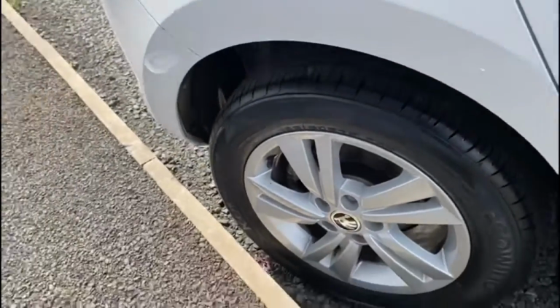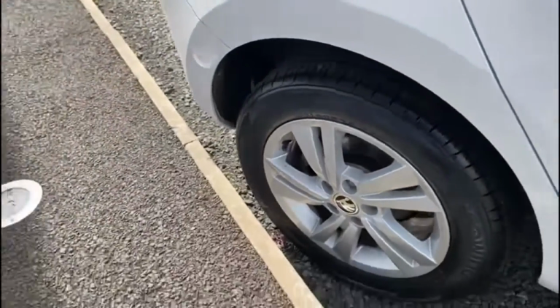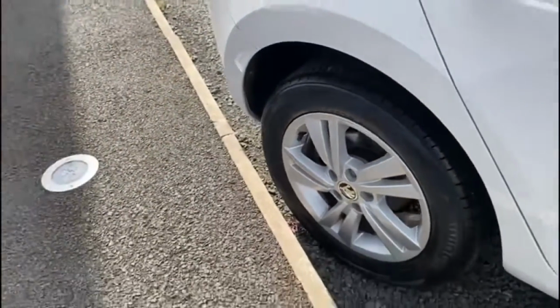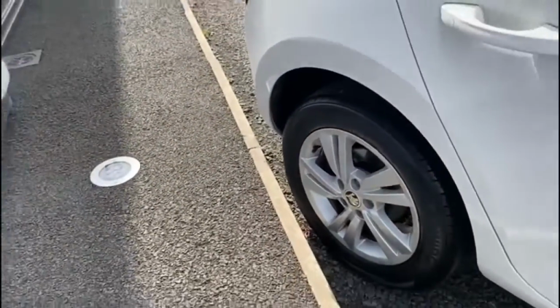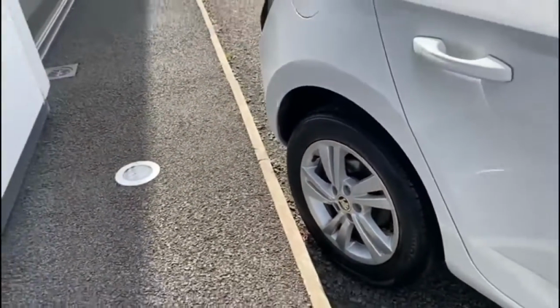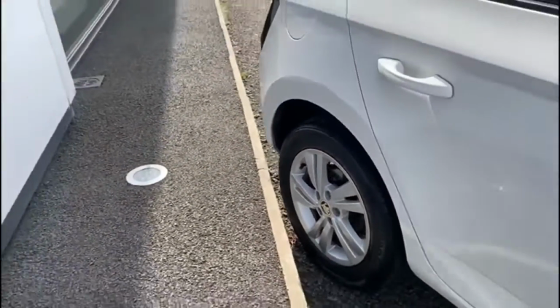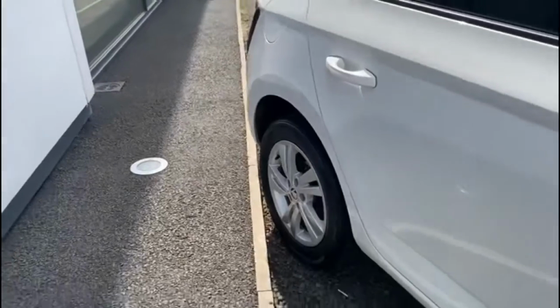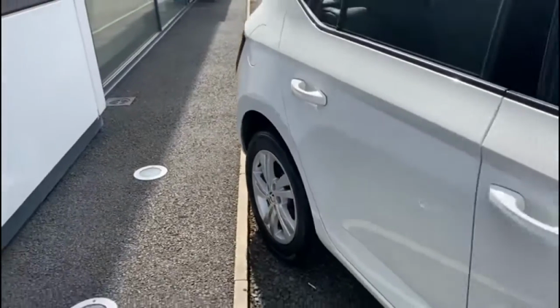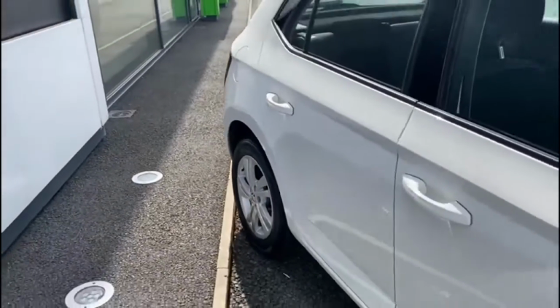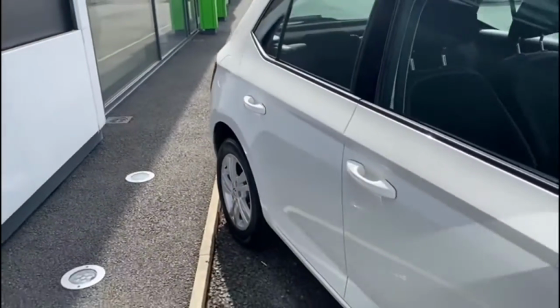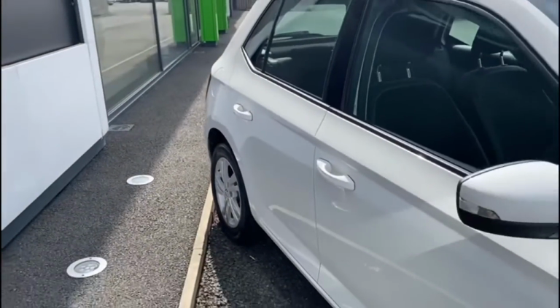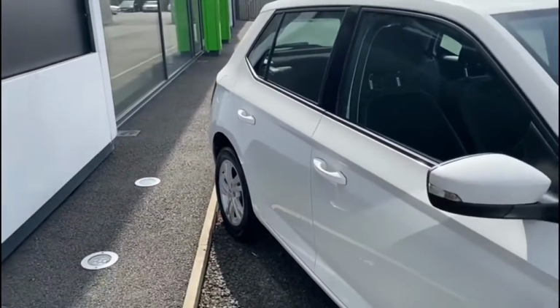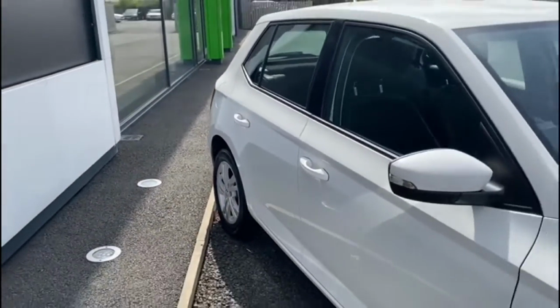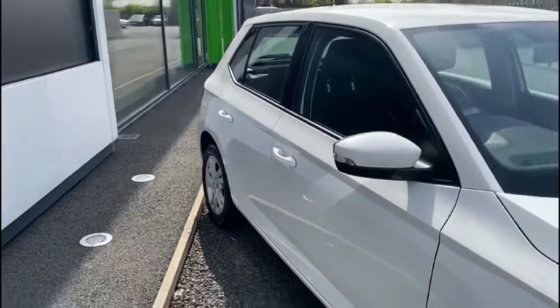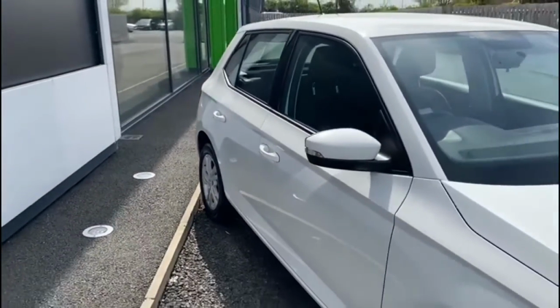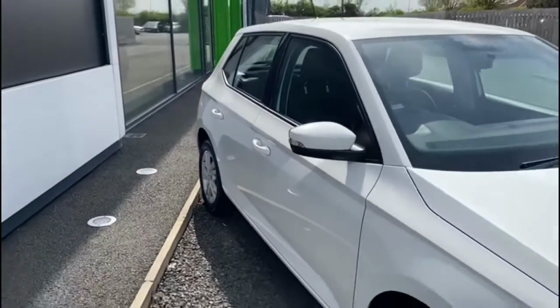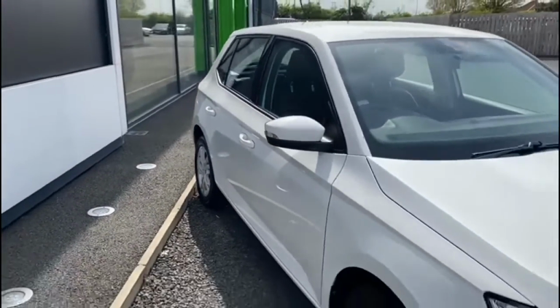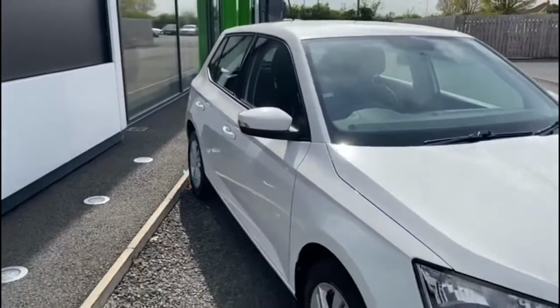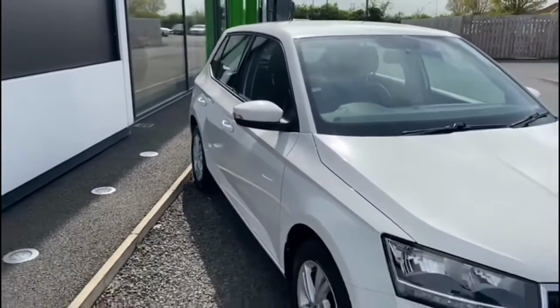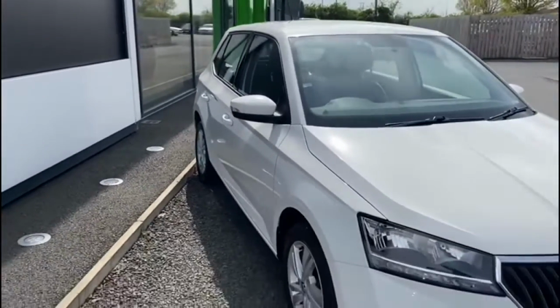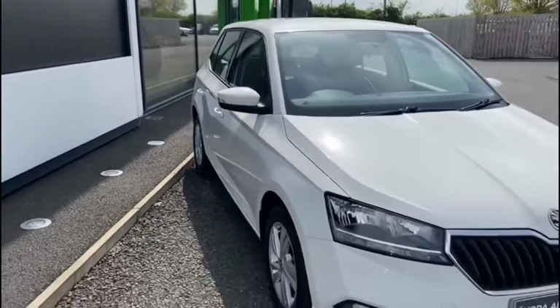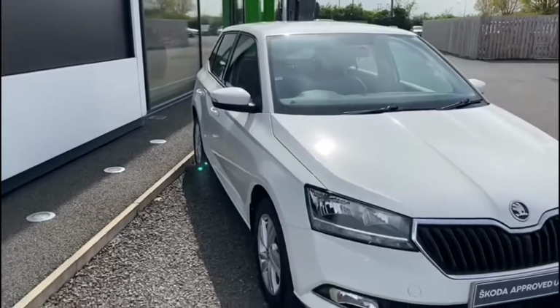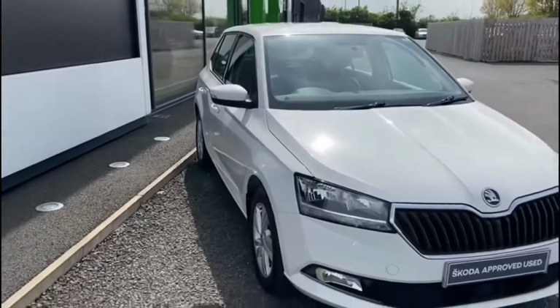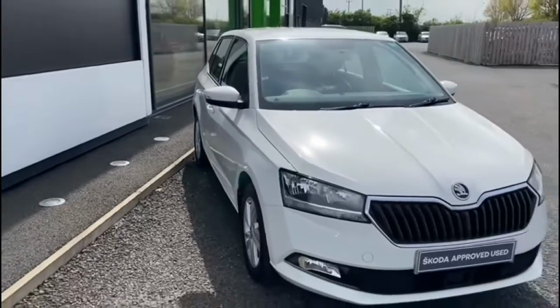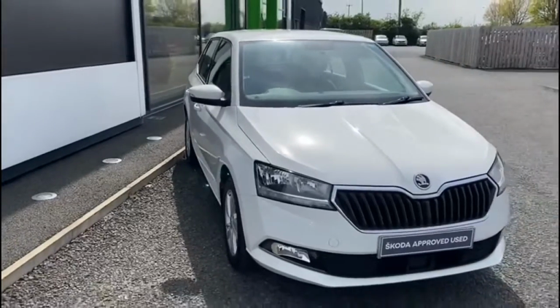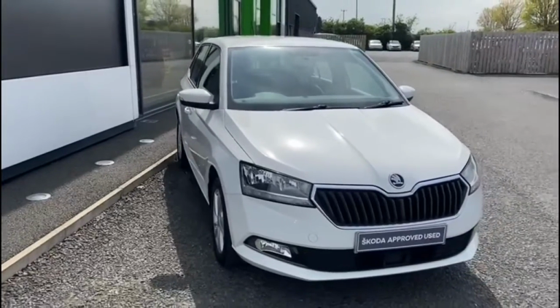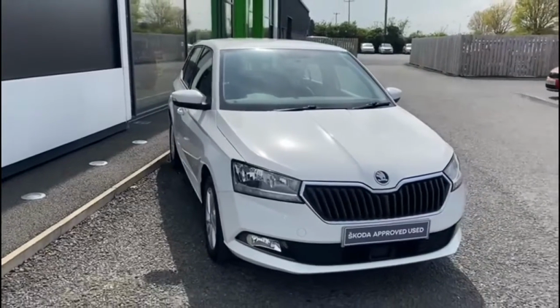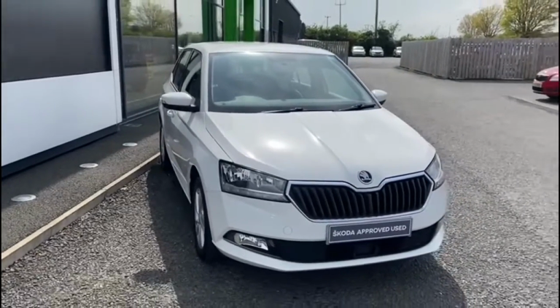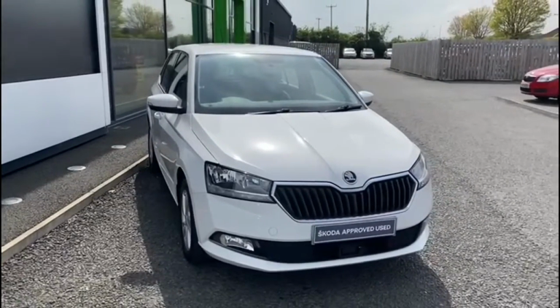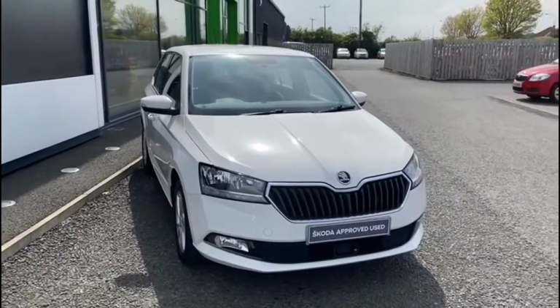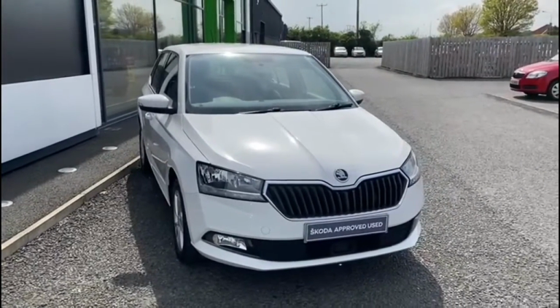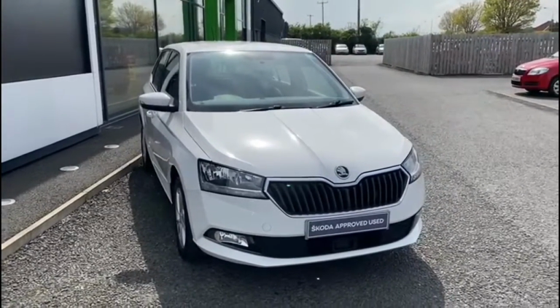This vehicle has 15,000 miles on the clock and it's located in Mervis Stewart's Skoda North Down, which is between the Bangor and Orange Carriageway. You can check it out on our website at www.mervisstewart.com for more information.